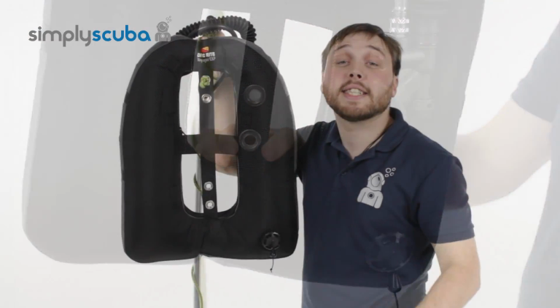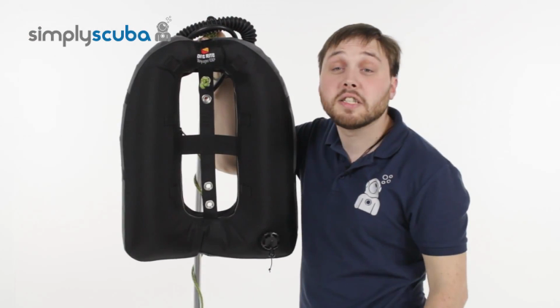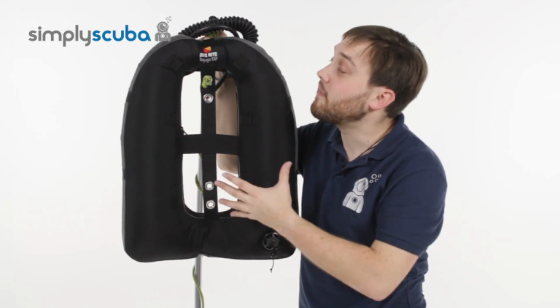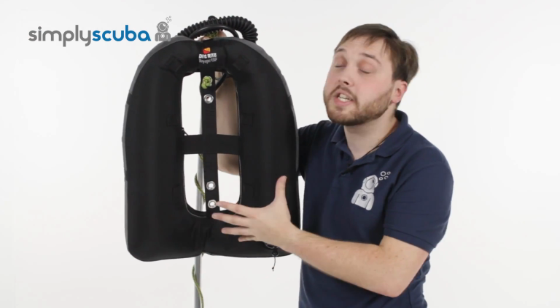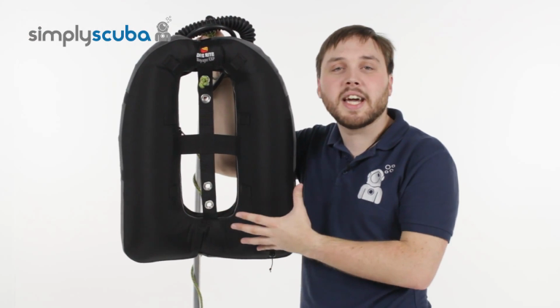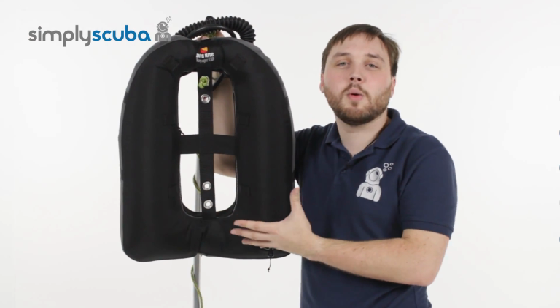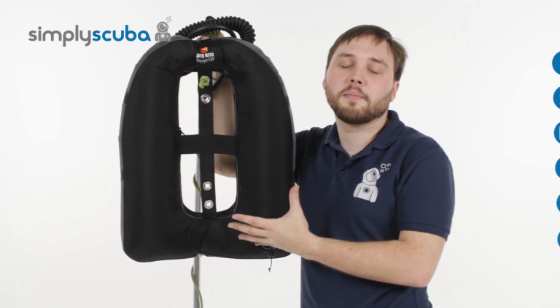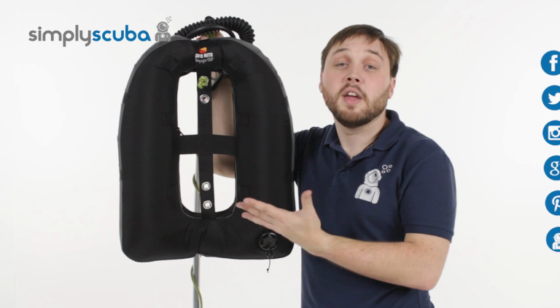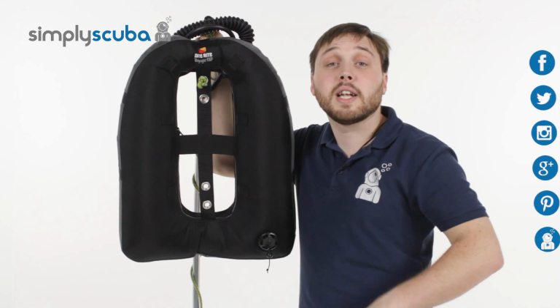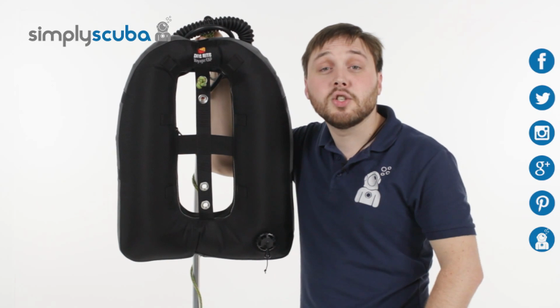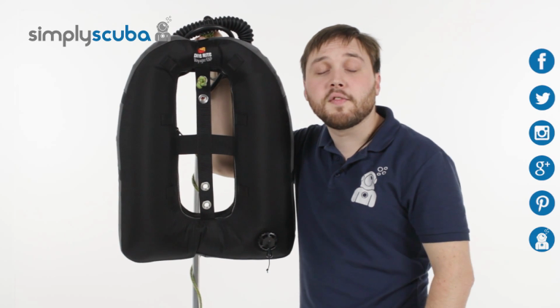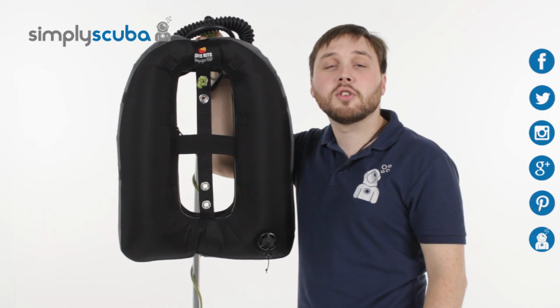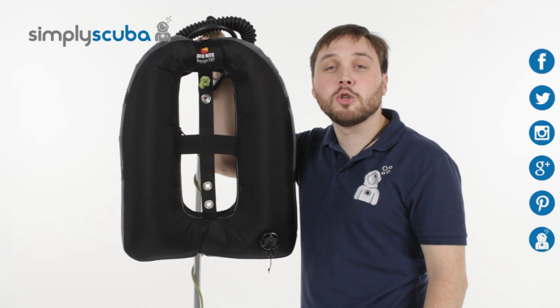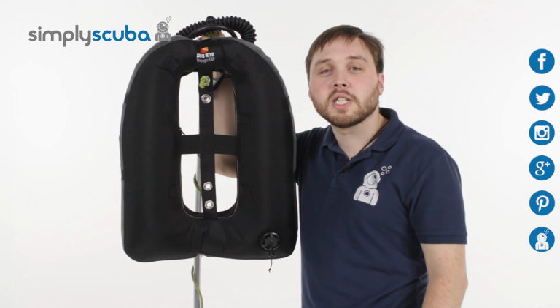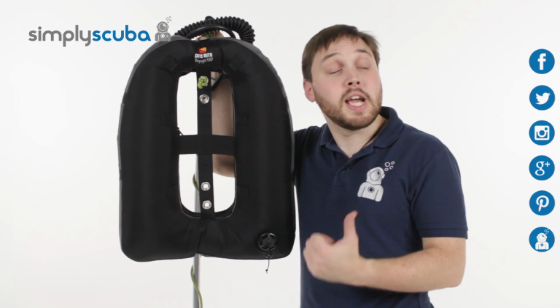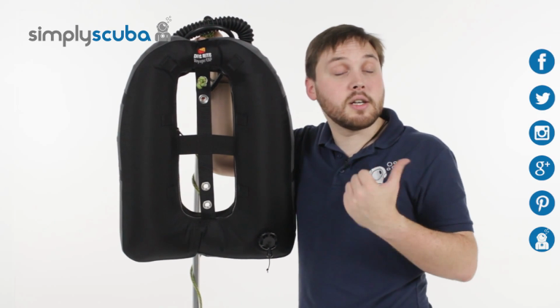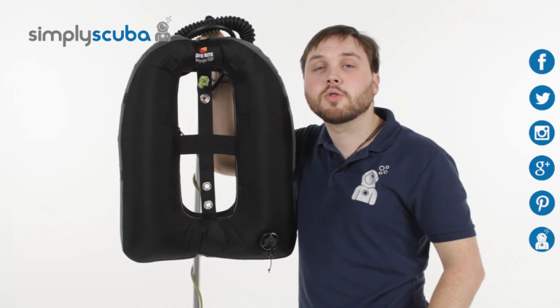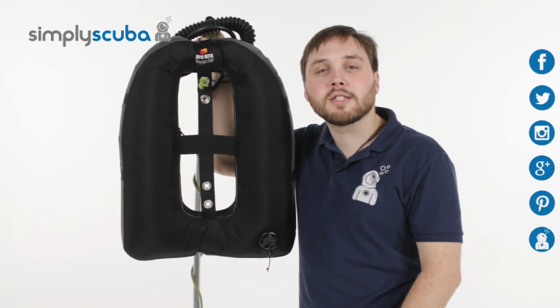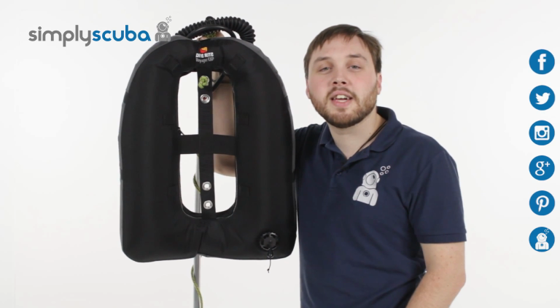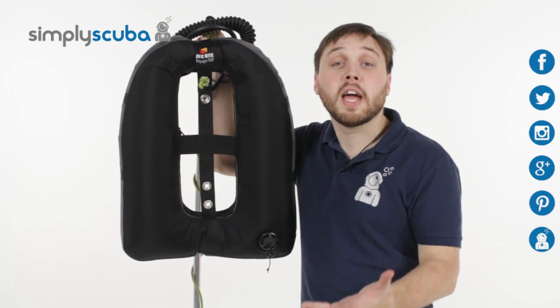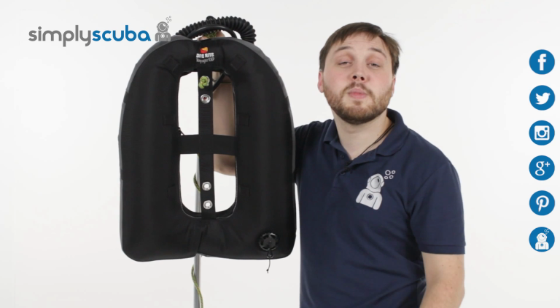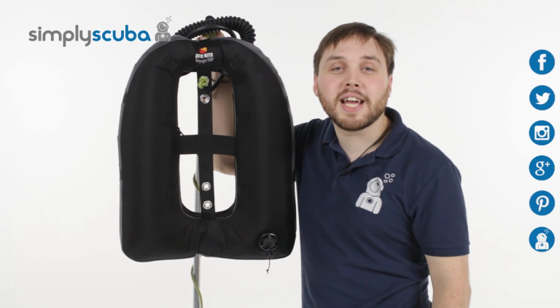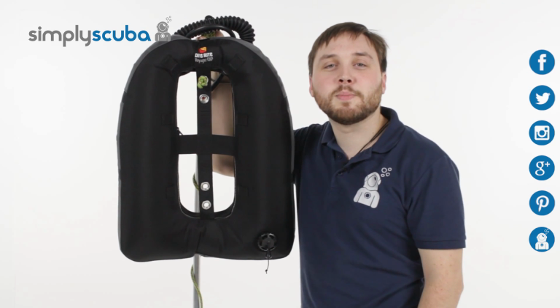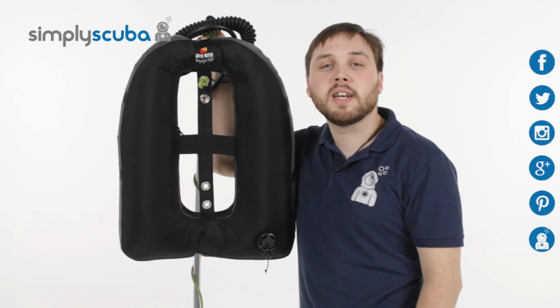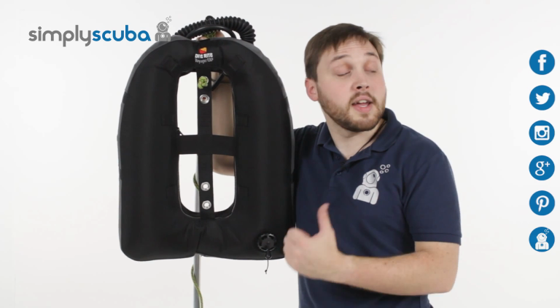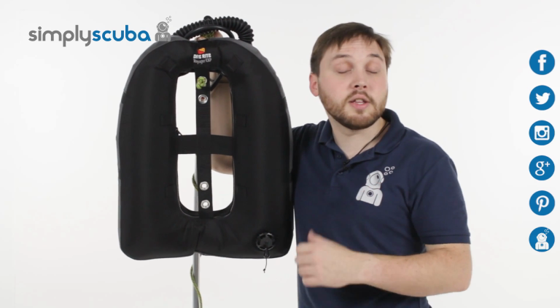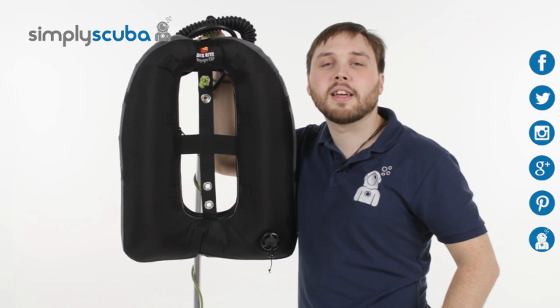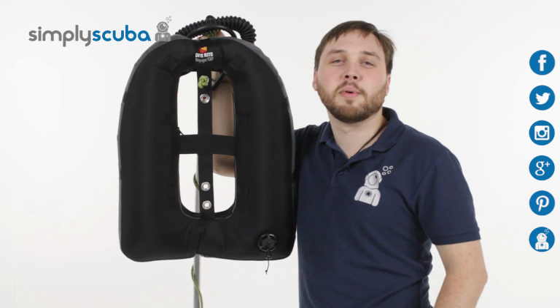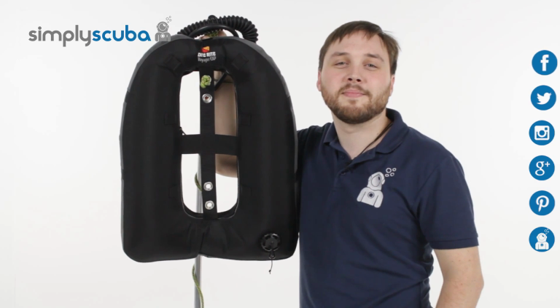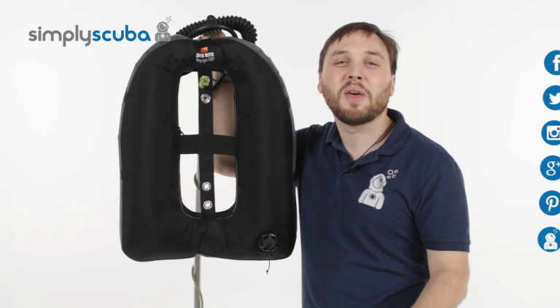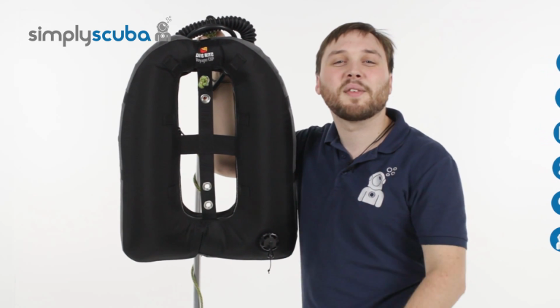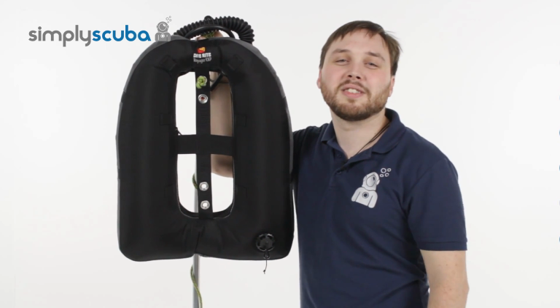And that's the Dive Rite Voyager EXP wing. For the latest news and information on the scuba industry, click on our social links over here. If you missed my latest Simply Scuba Live, click on the link at the bottom. Thanks for watching.